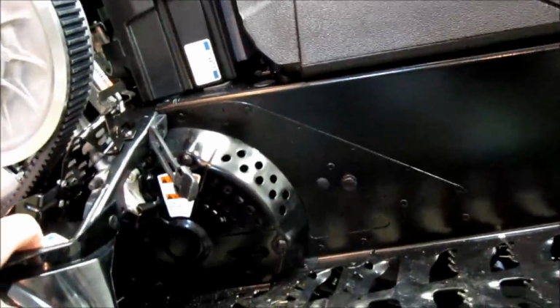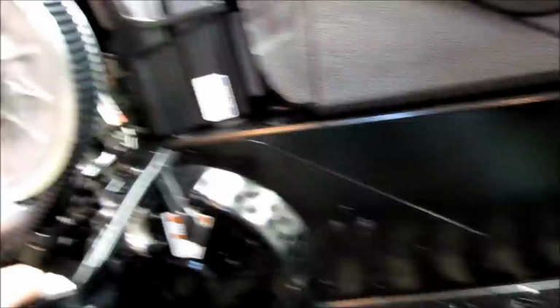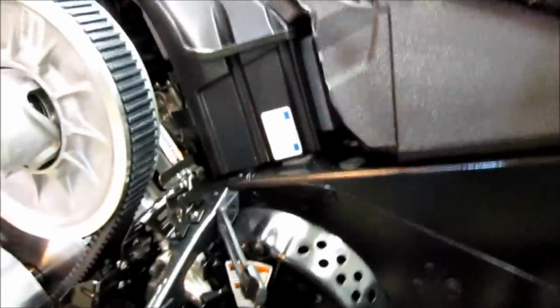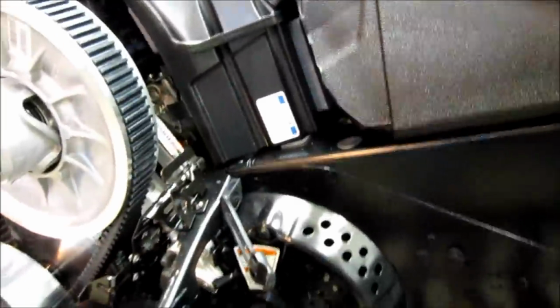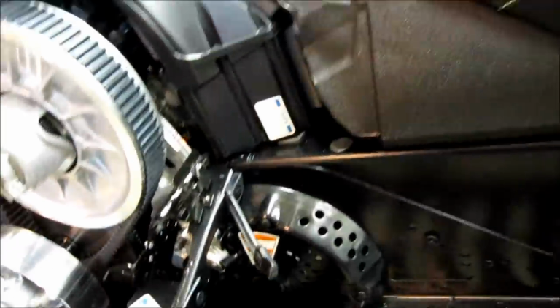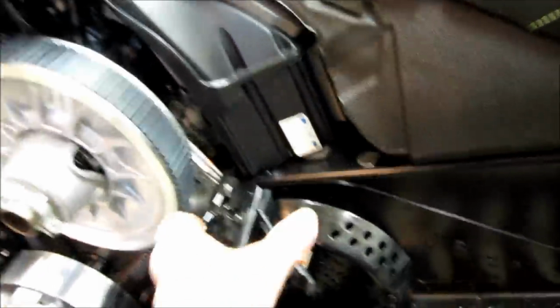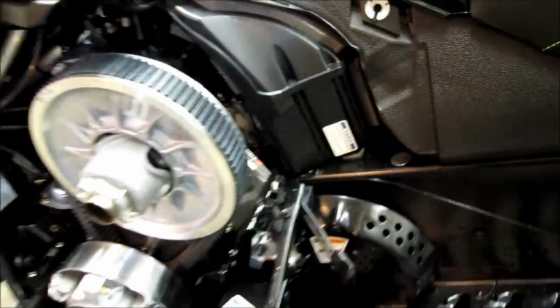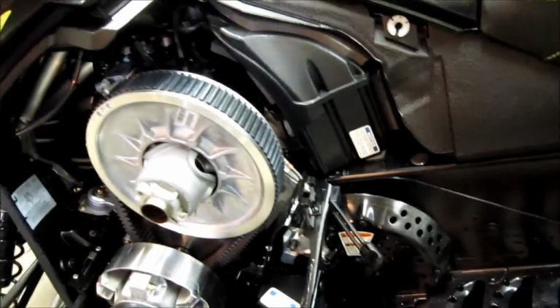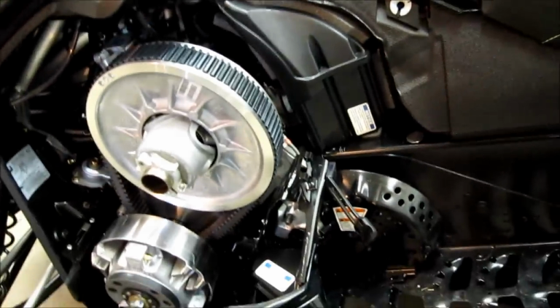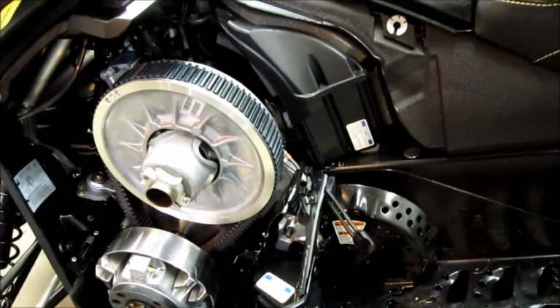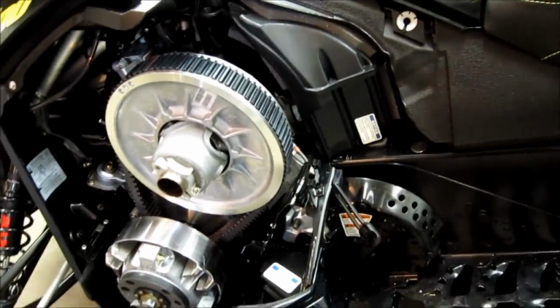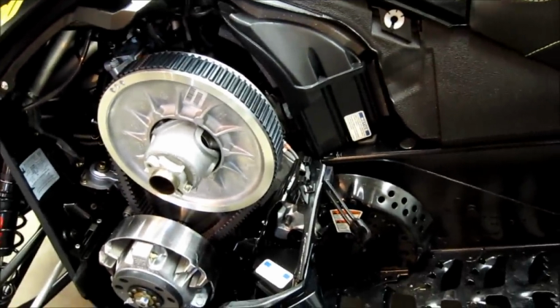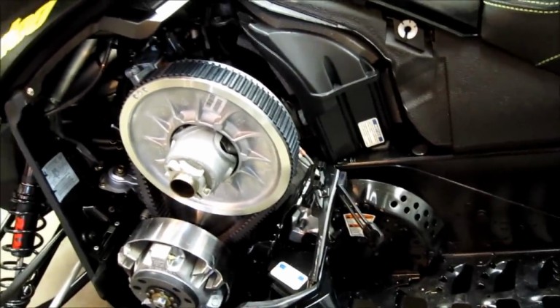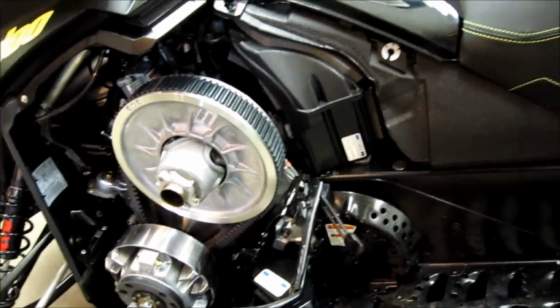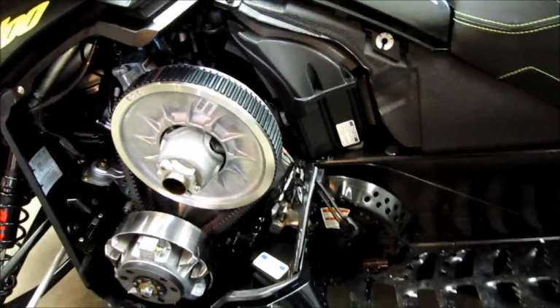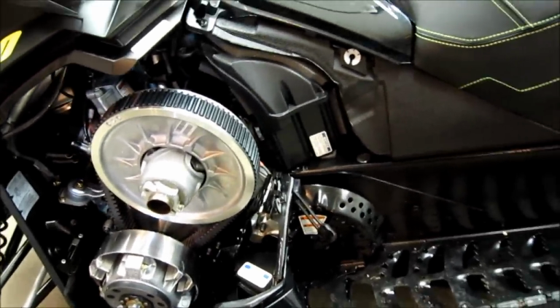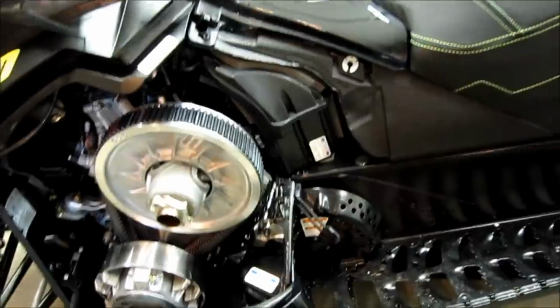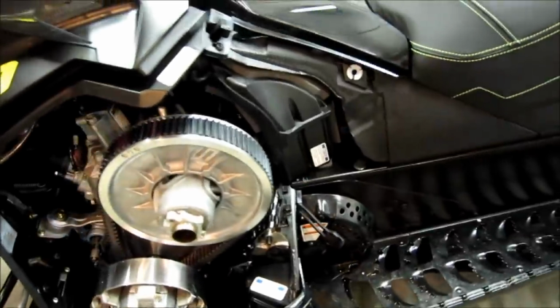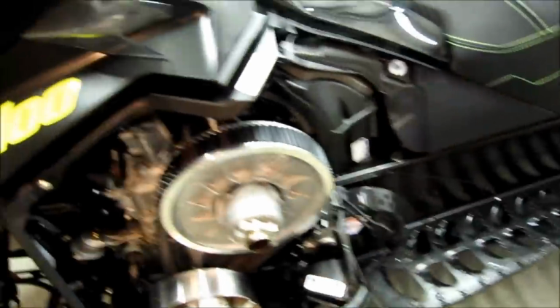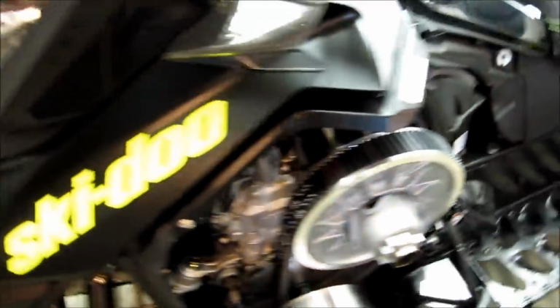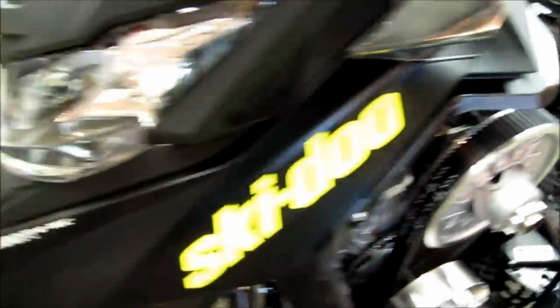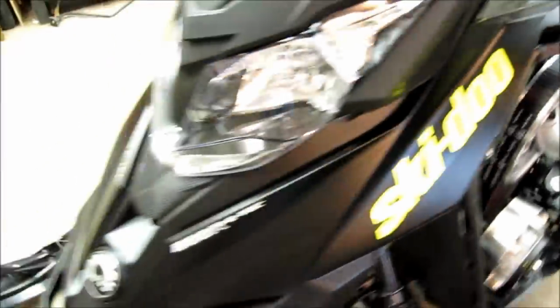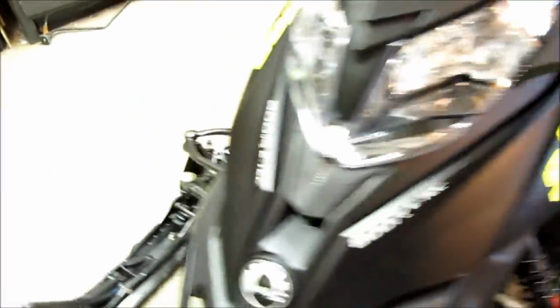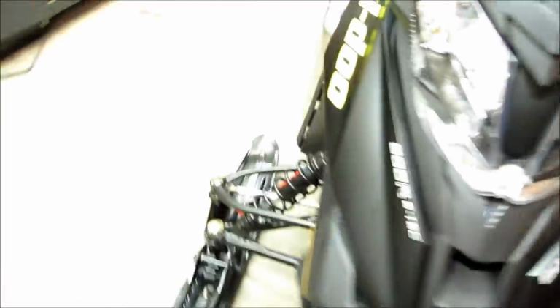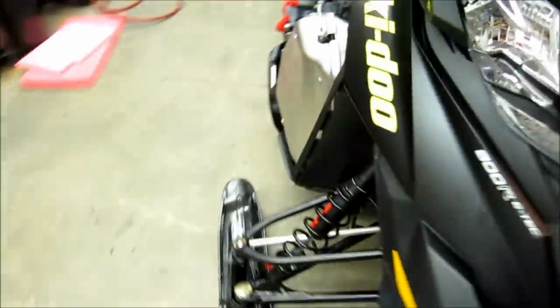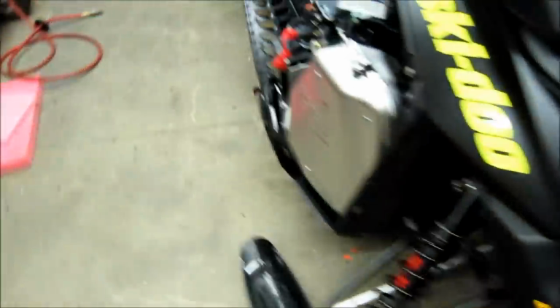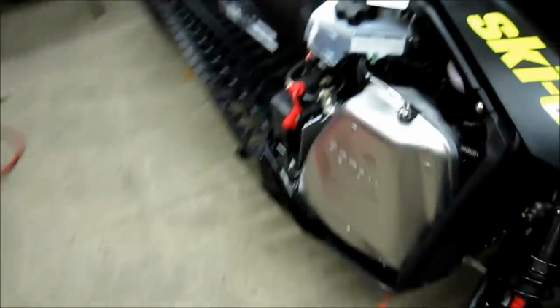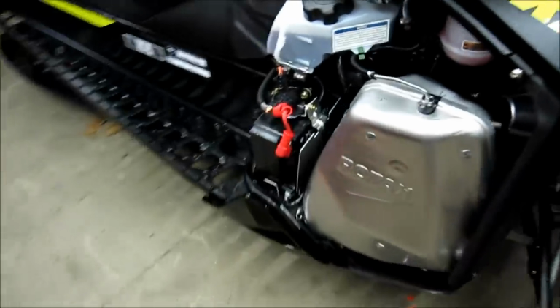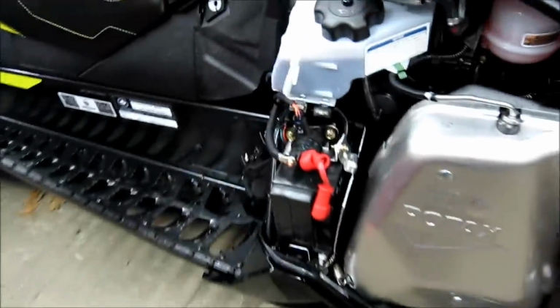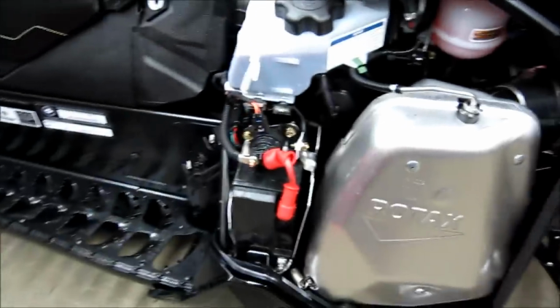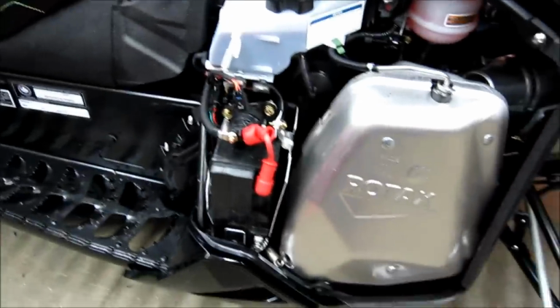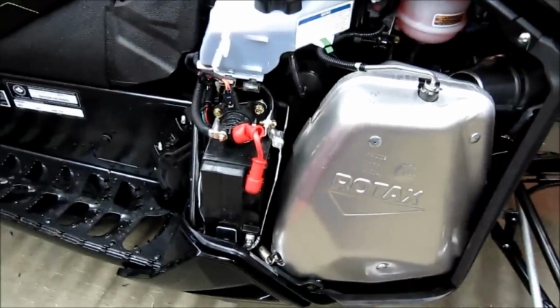We will pull the brake caliper assembly off of the drive shaft and then wiggle the drive shaft out. There's really not that much to it. So we'll start over here on this side with getting all these things out of the way.